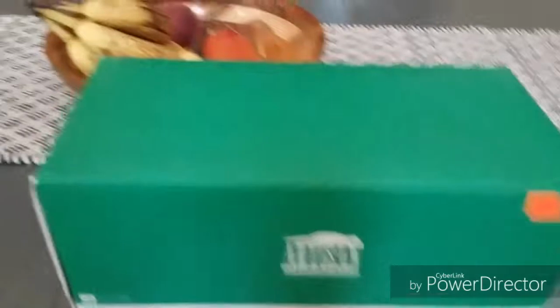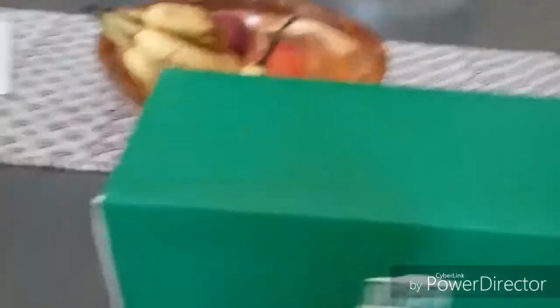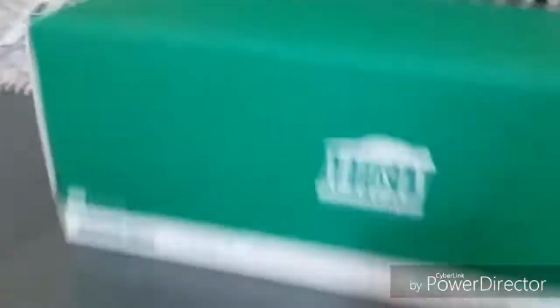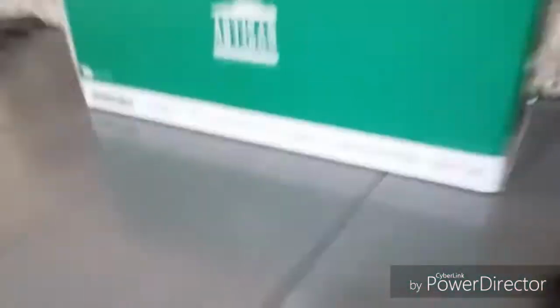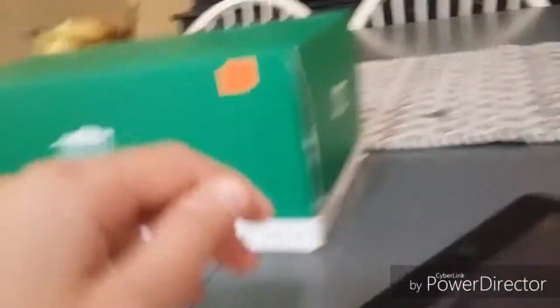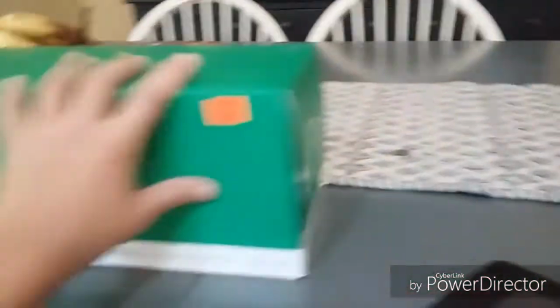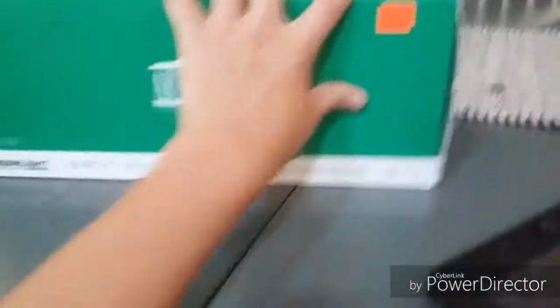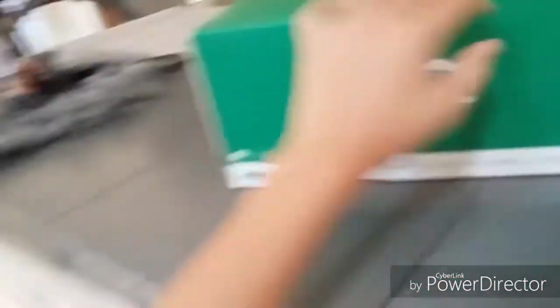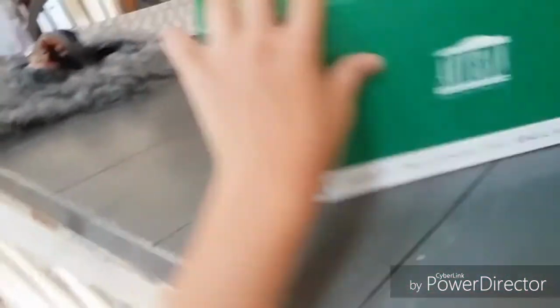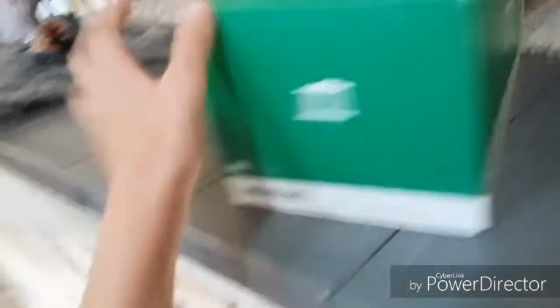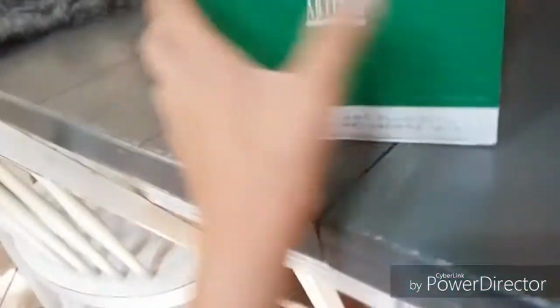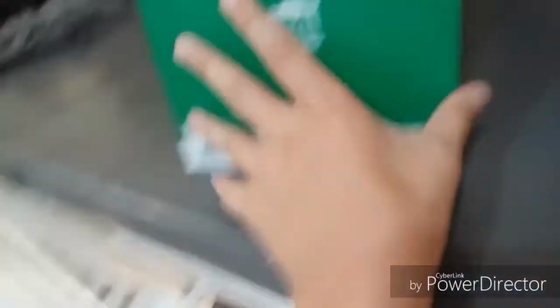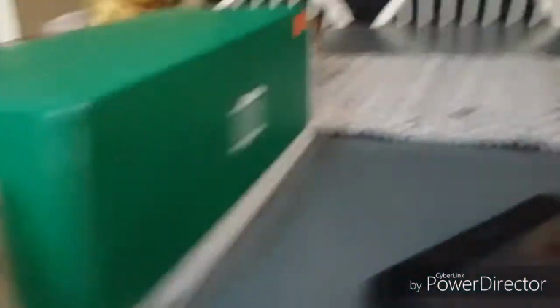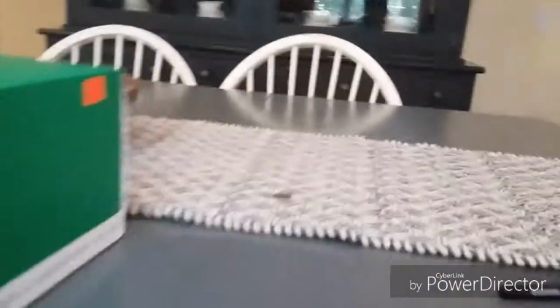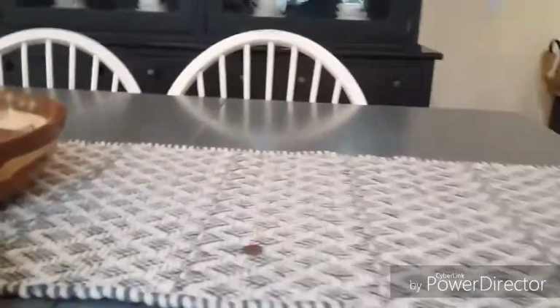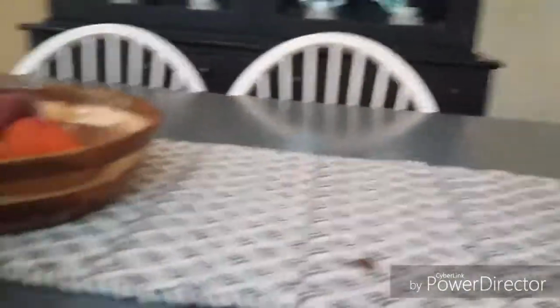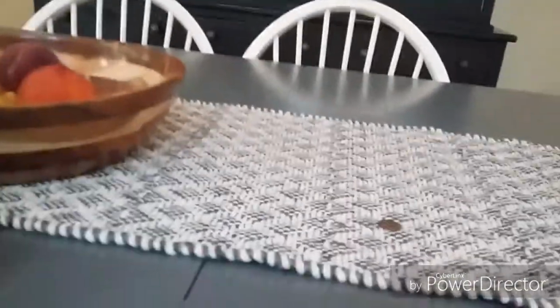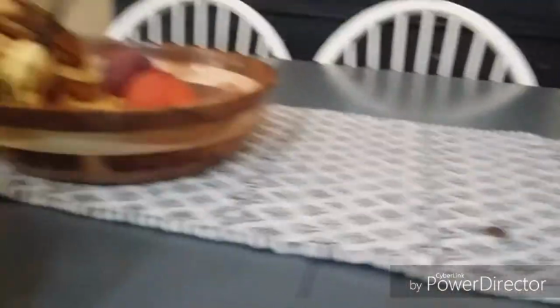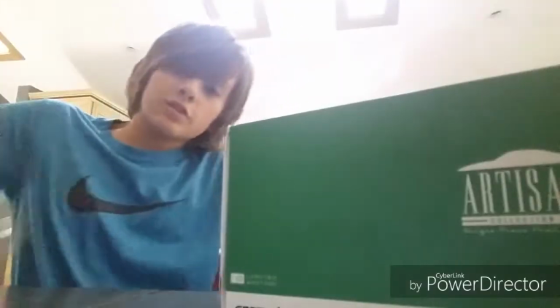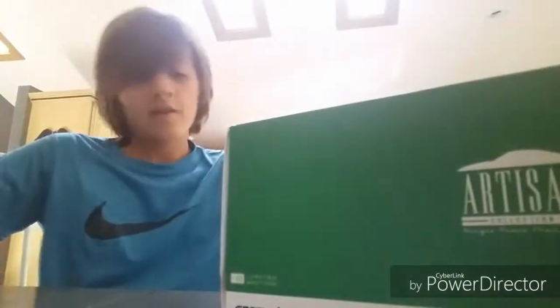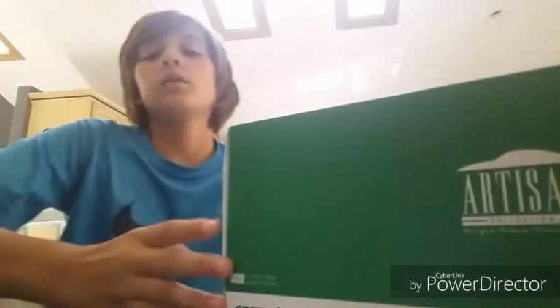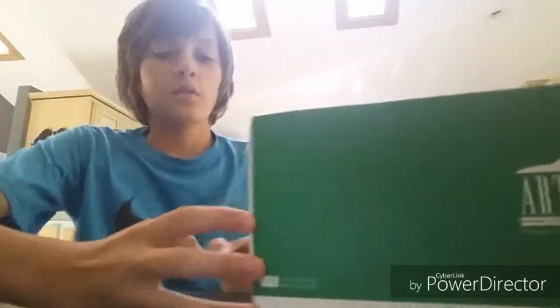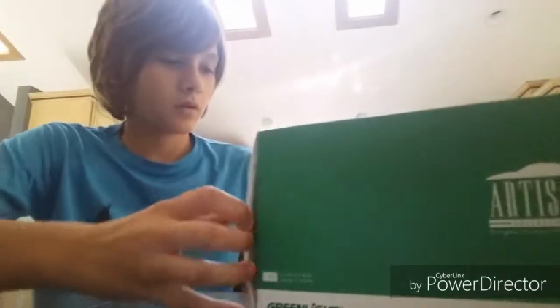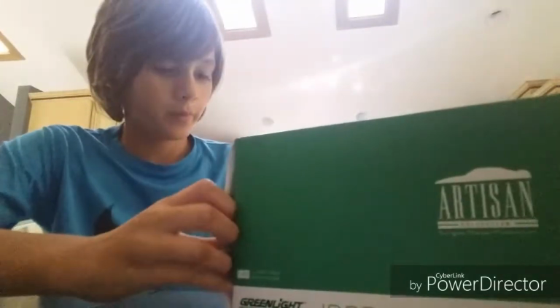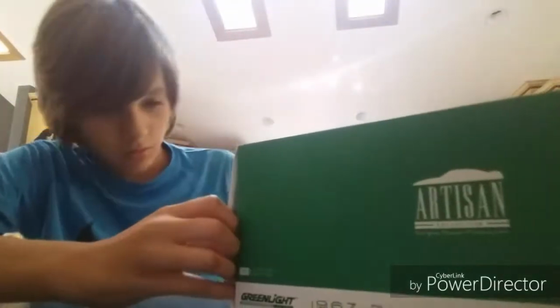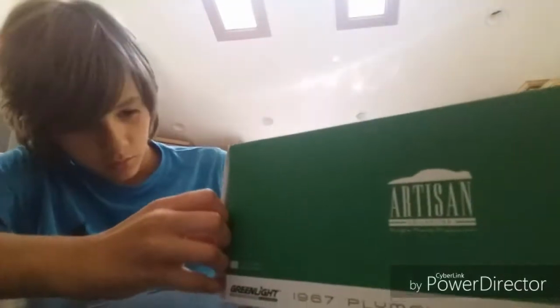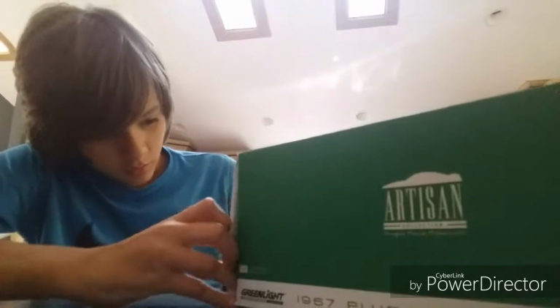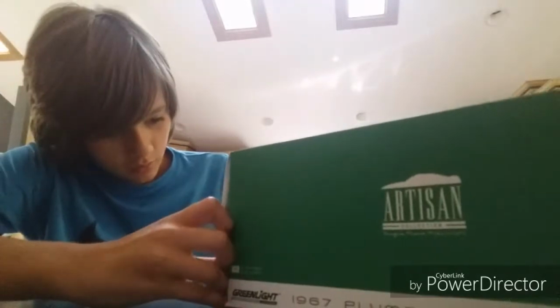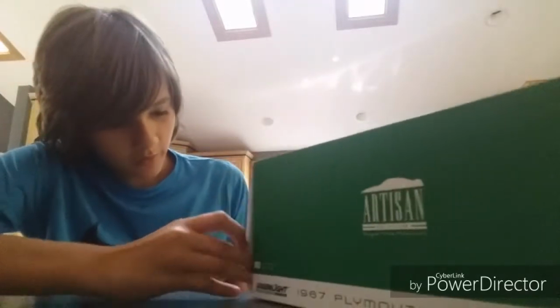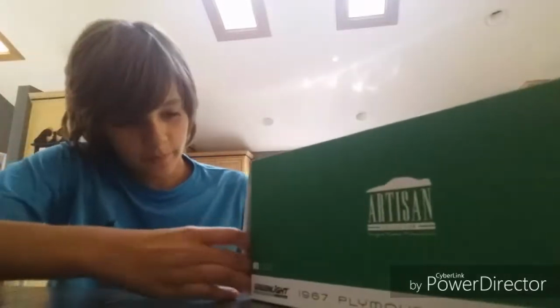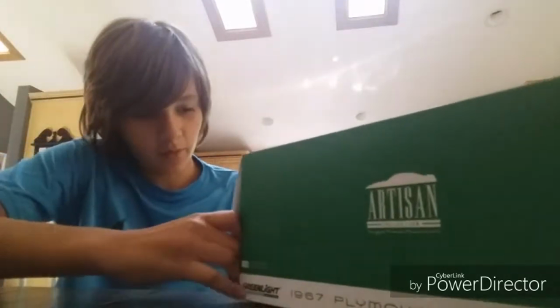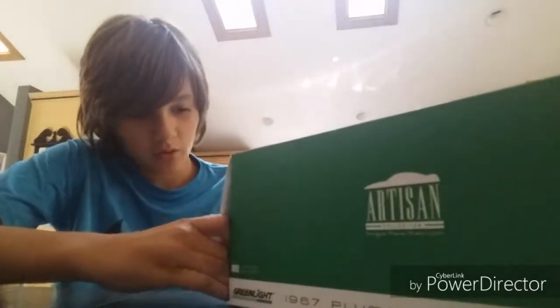Okay, so we are back and here is the car. I'm going to take it out of the box — hold on, I'm just going to hammer split this down and let's get this open without ripping the box.